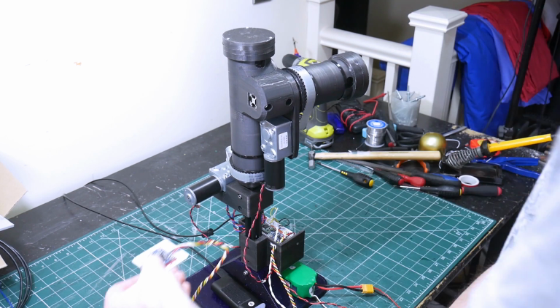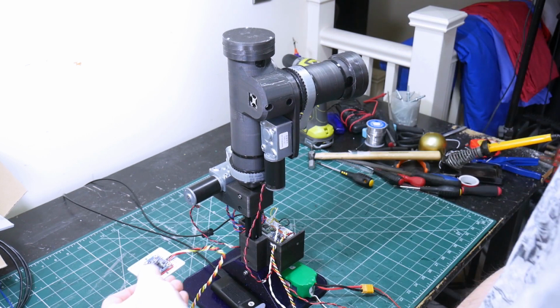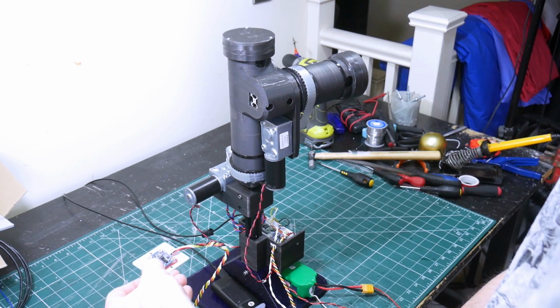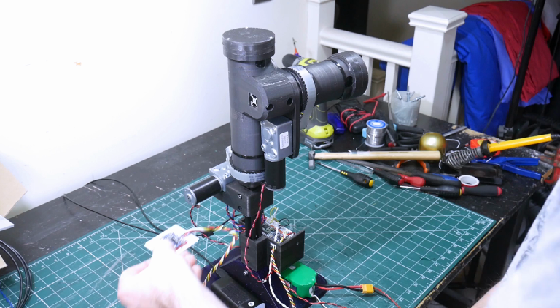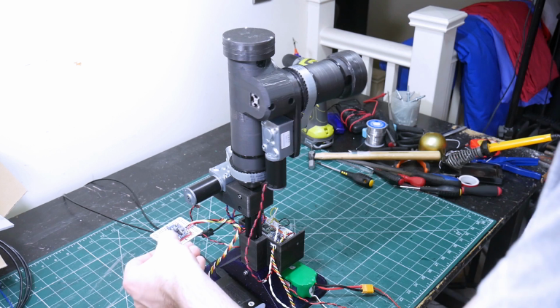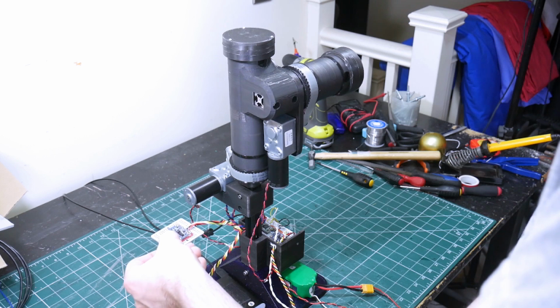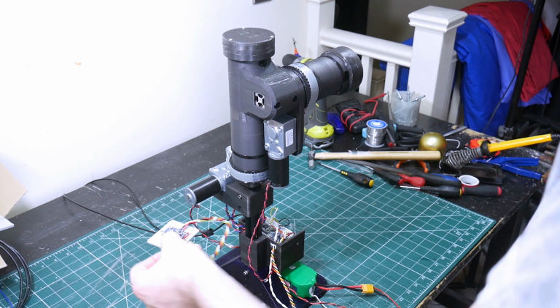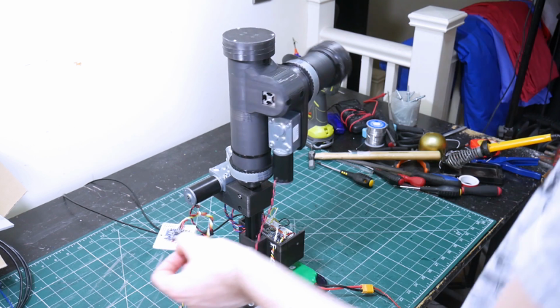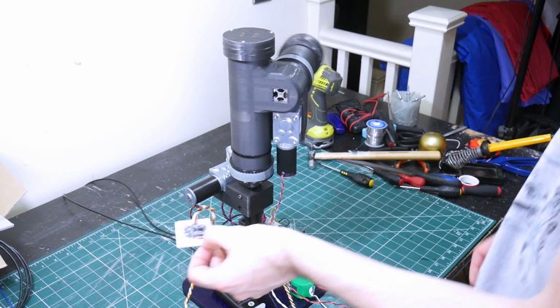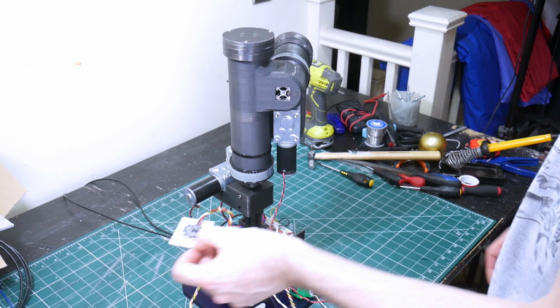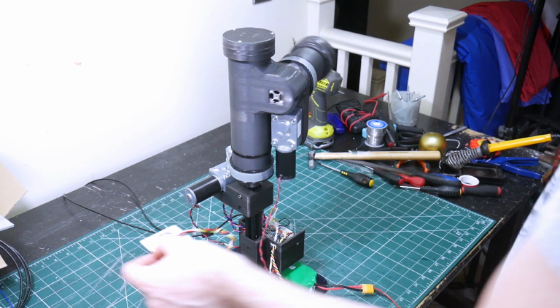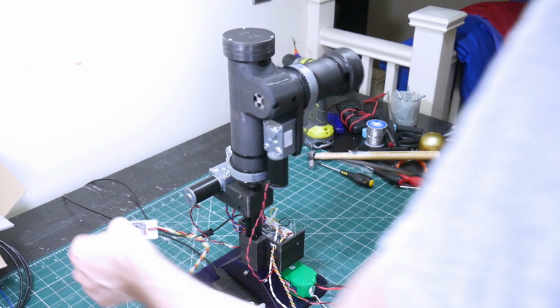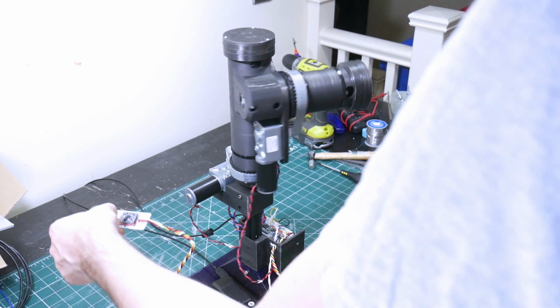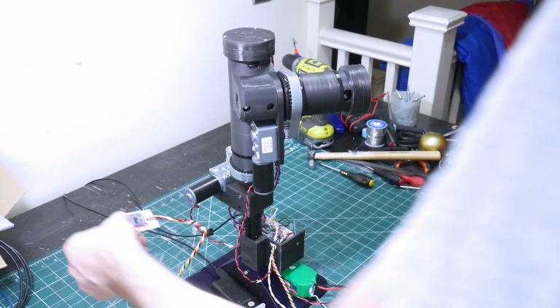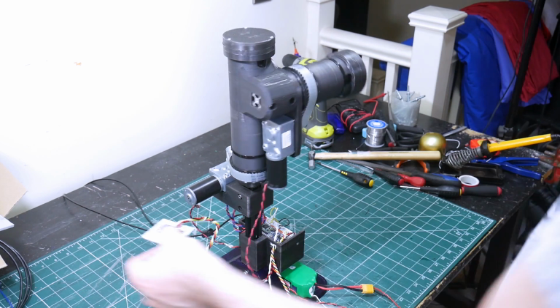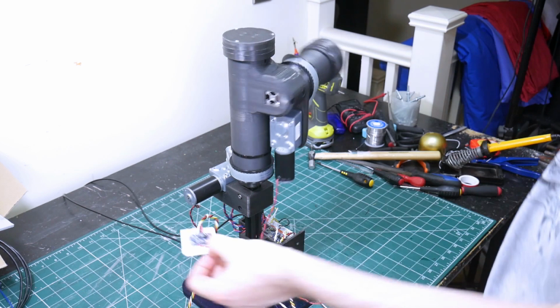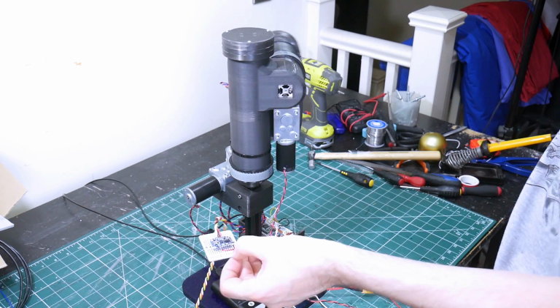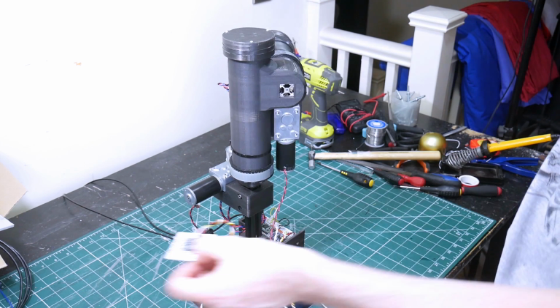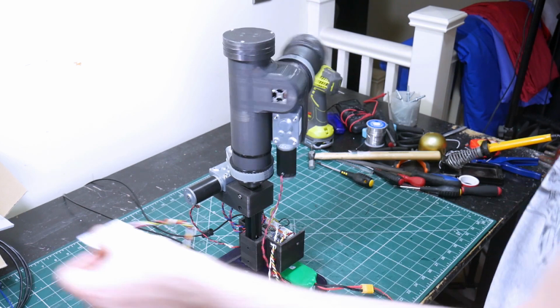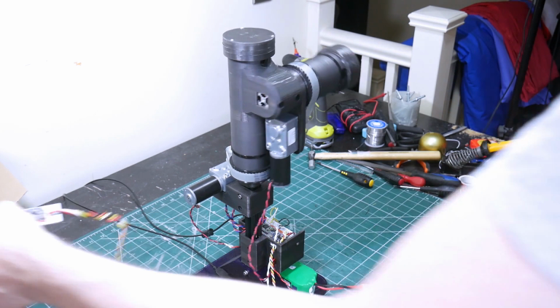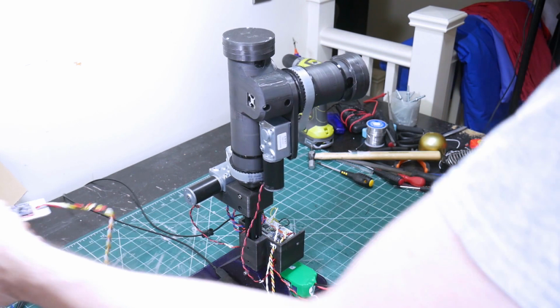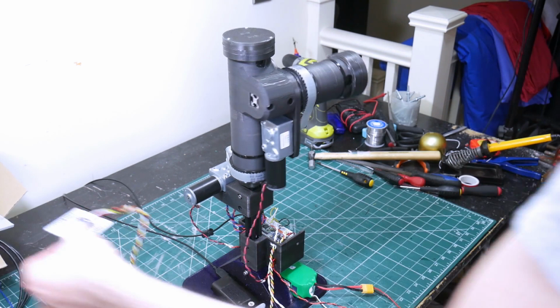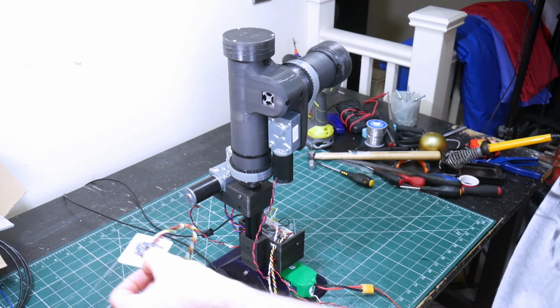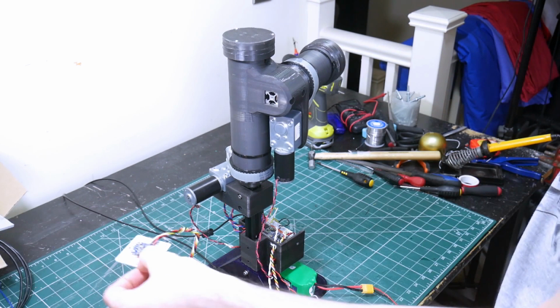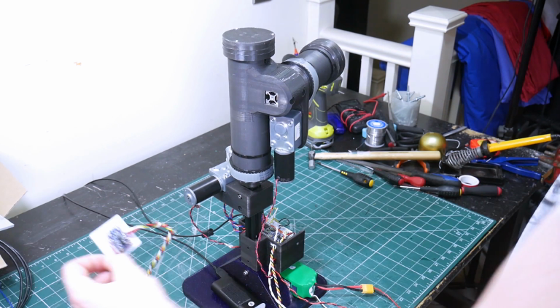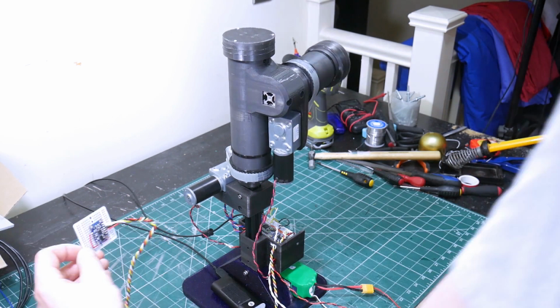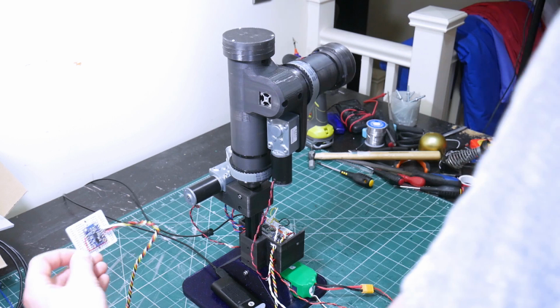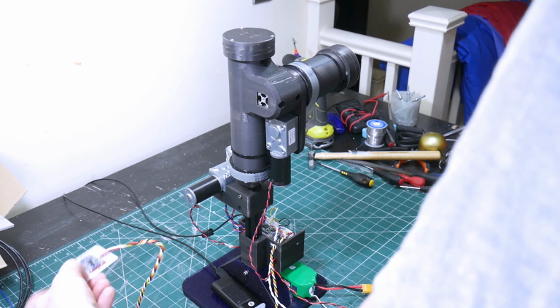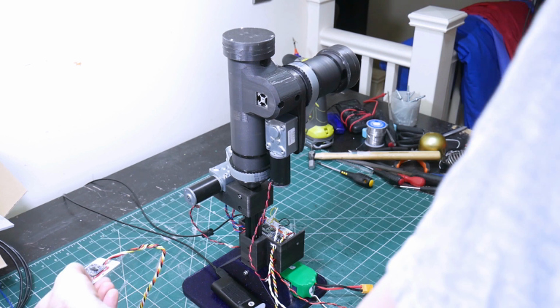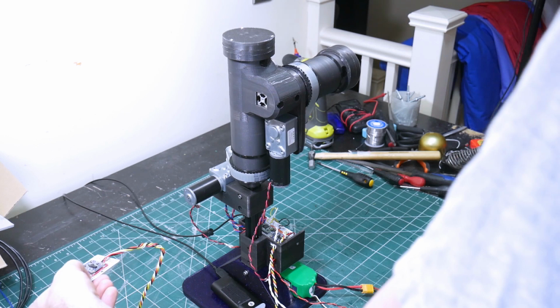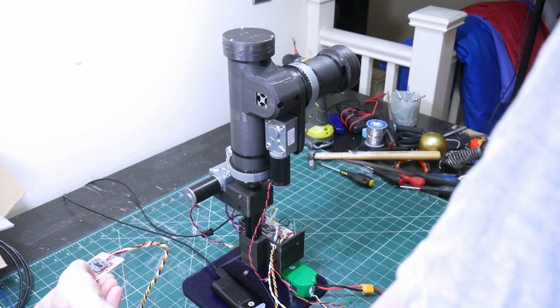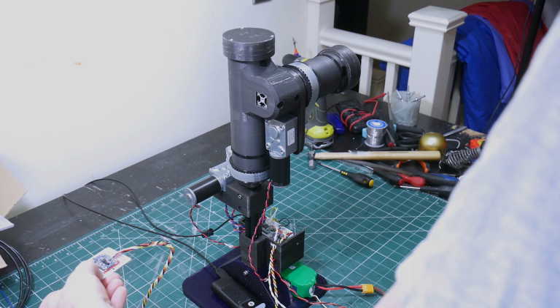There are a couple of issues with this though, because the yaw axis for rotation is using the magnetometer and that seems to be affected by the magnets in the motors.